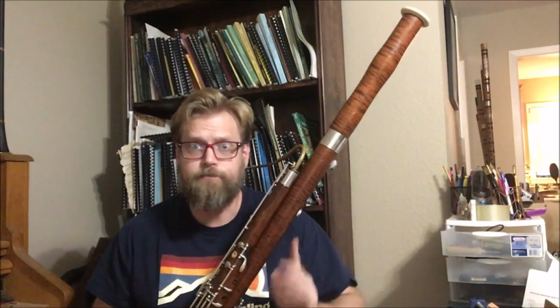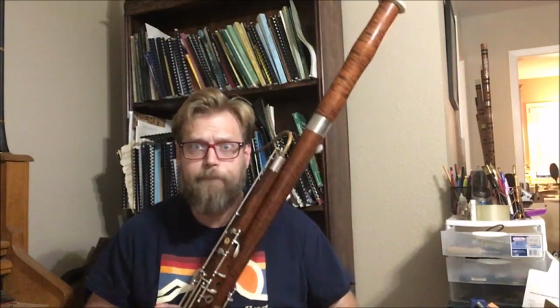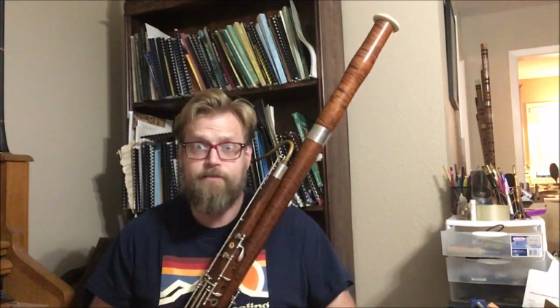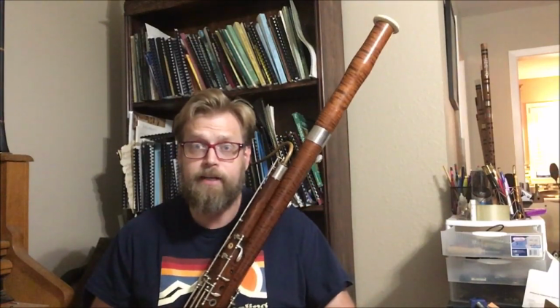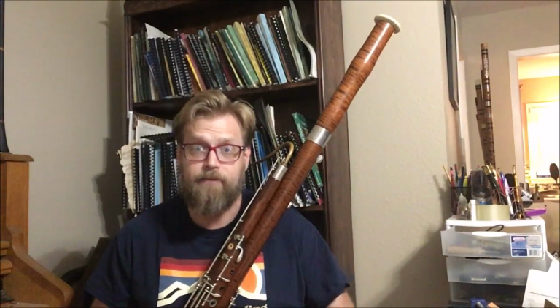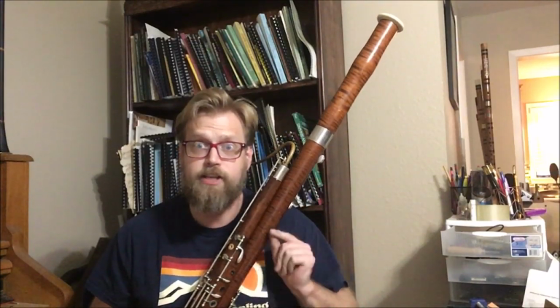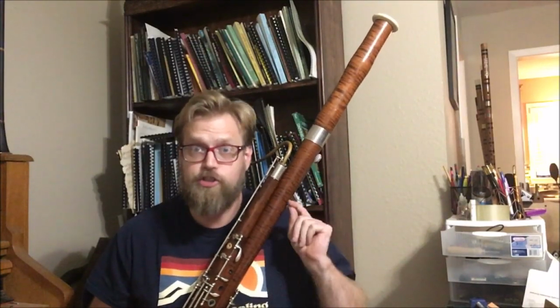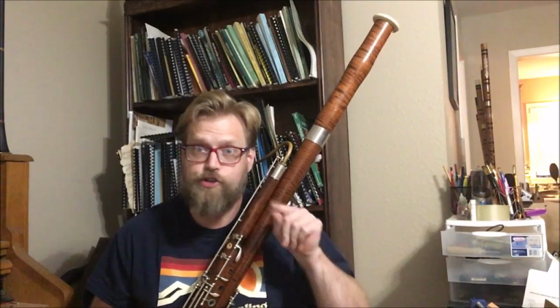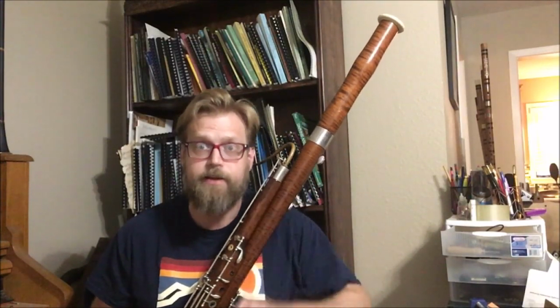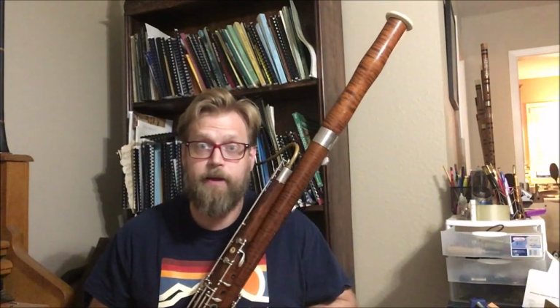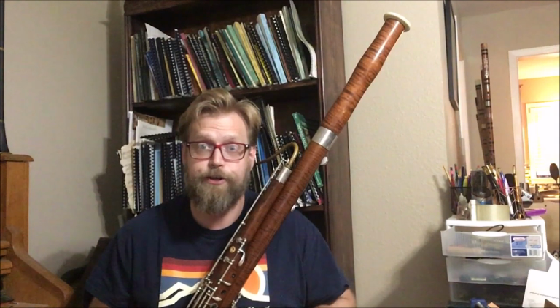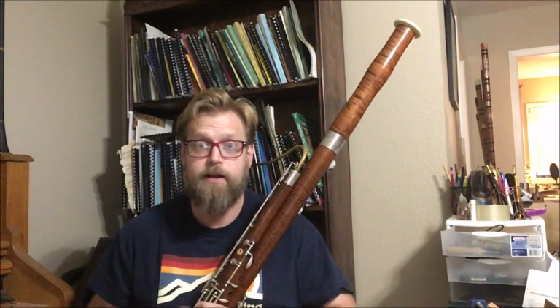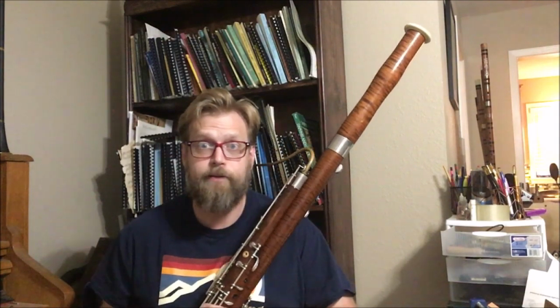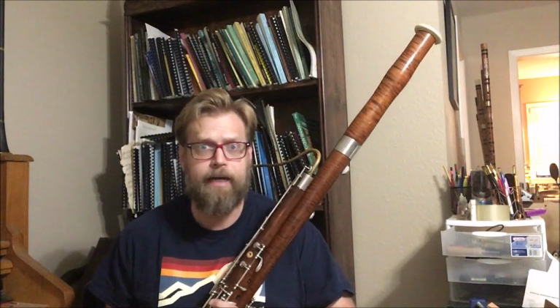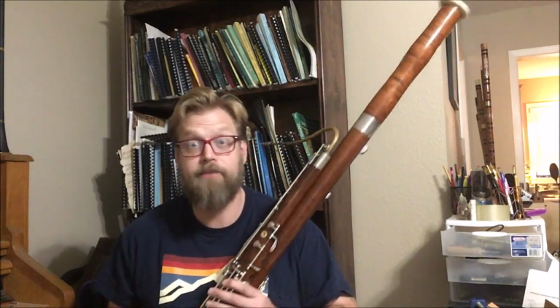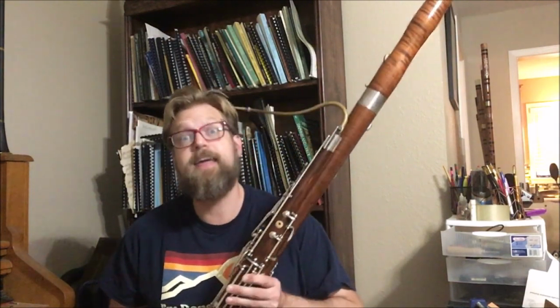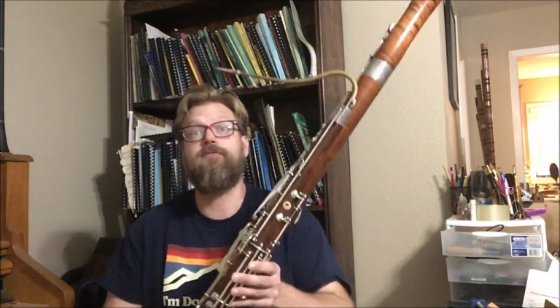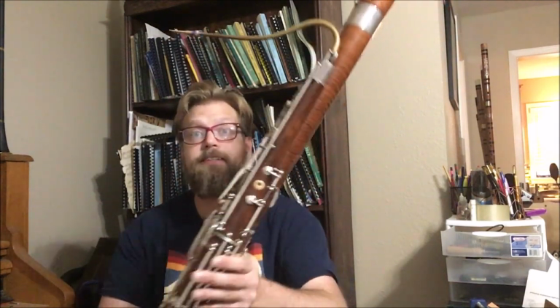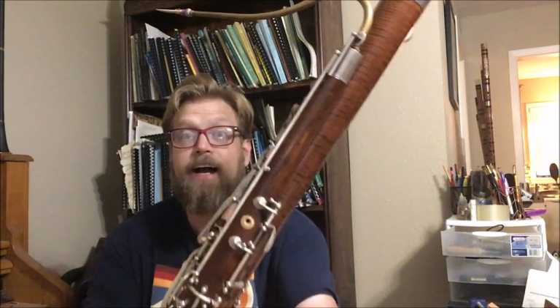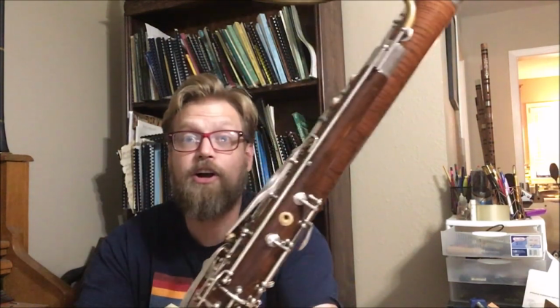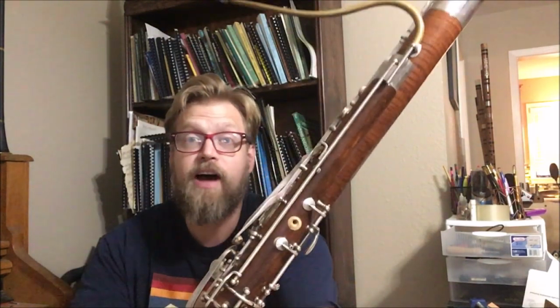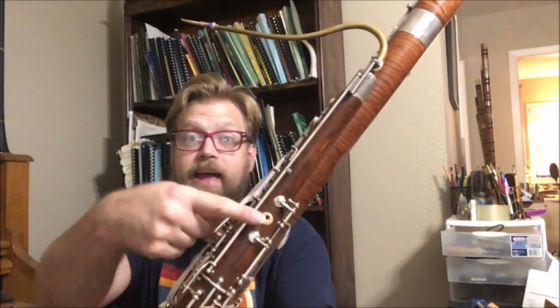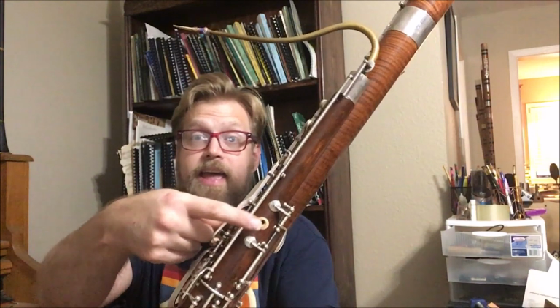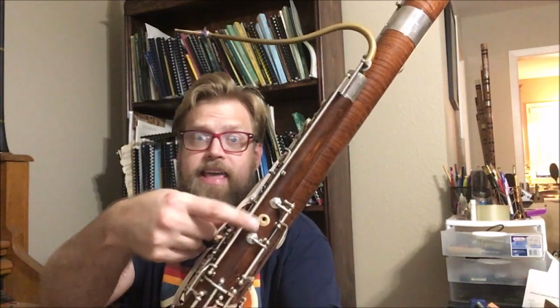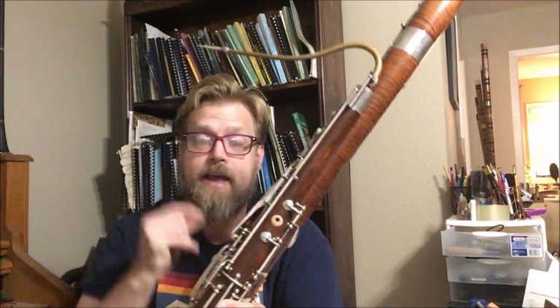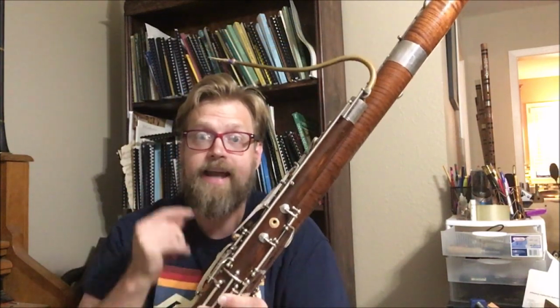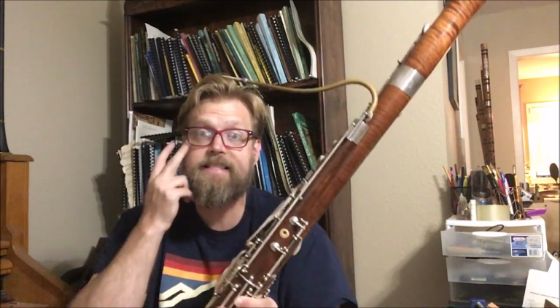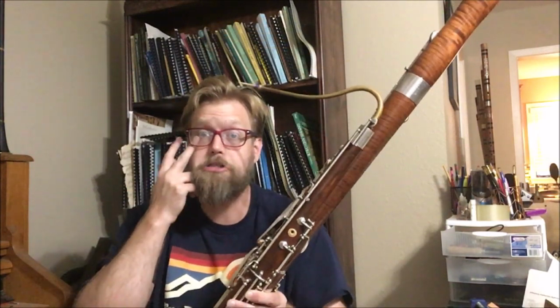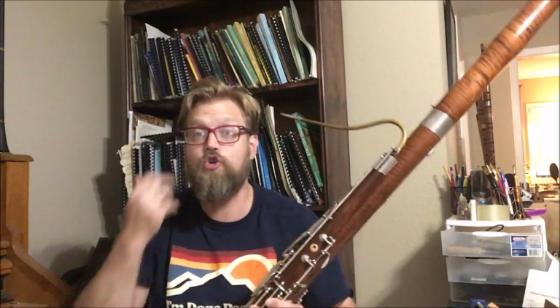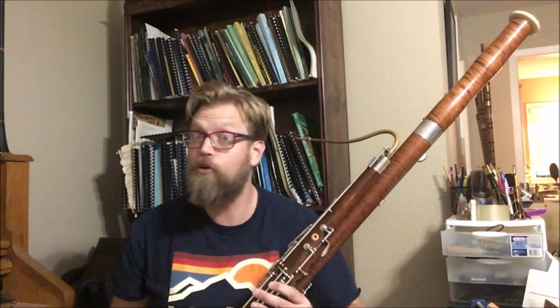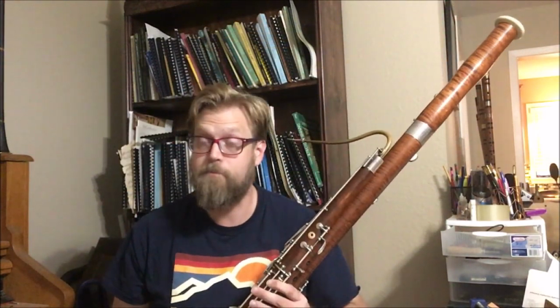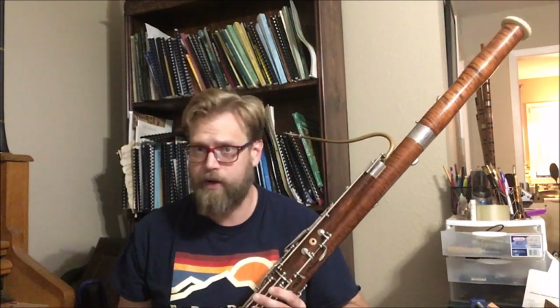All right, I've done something stupid to my bassoon. I've taken a key off — I took off the high E key, and I did this to prove a point.